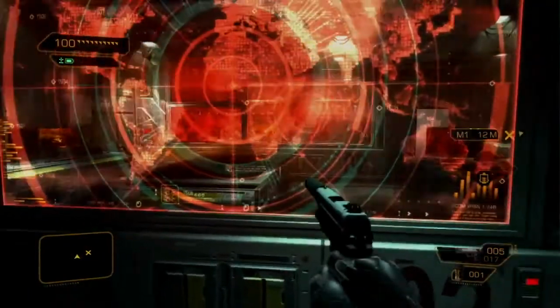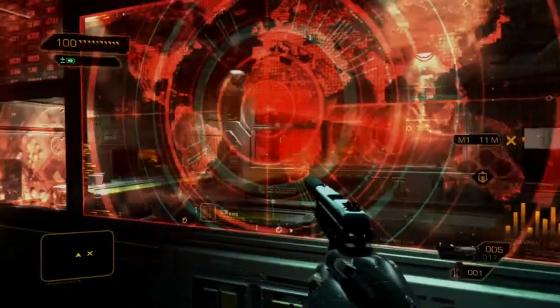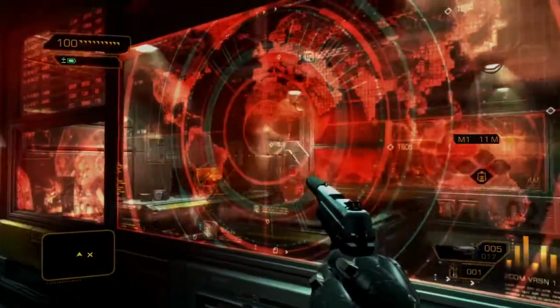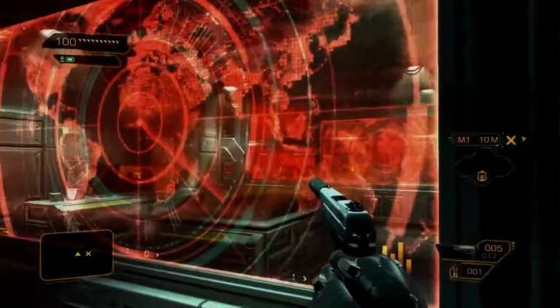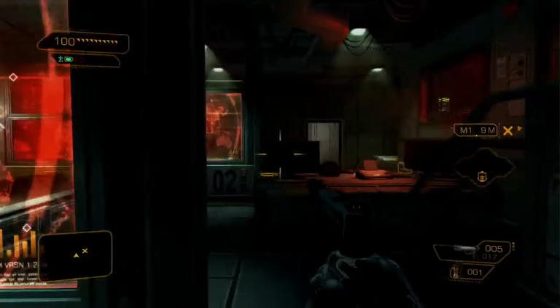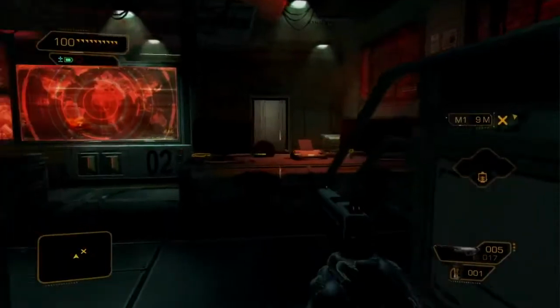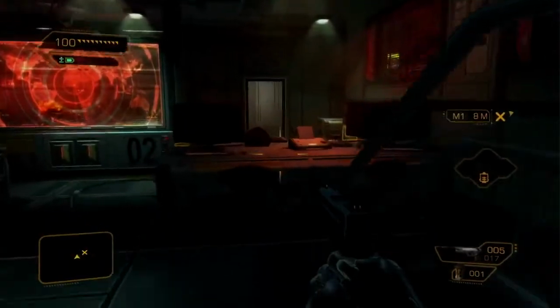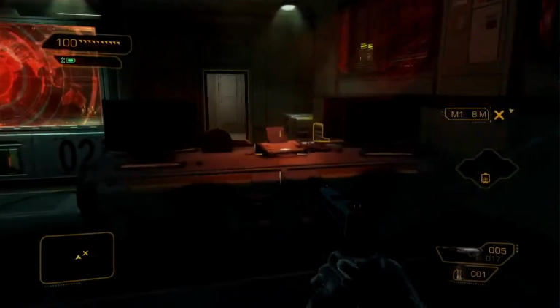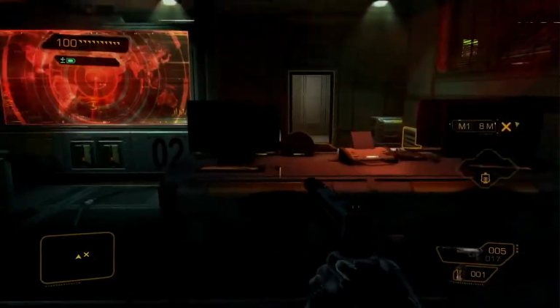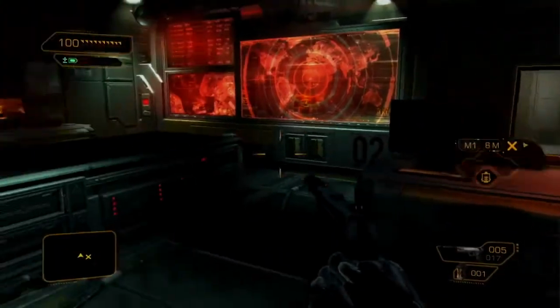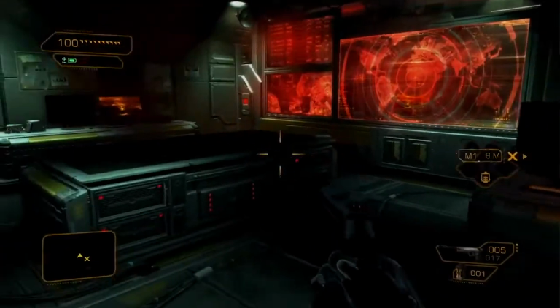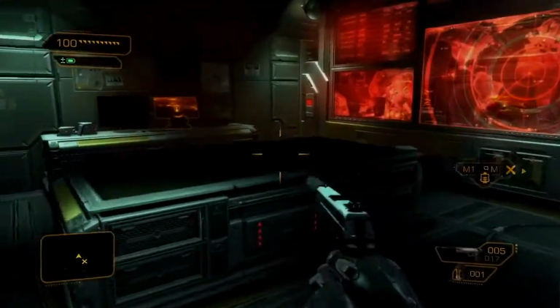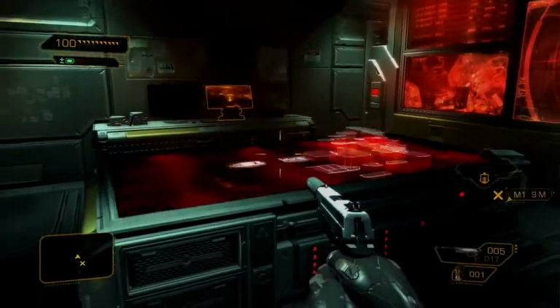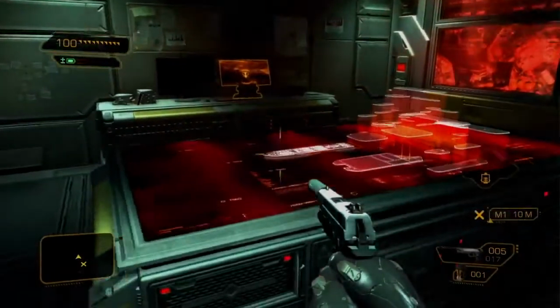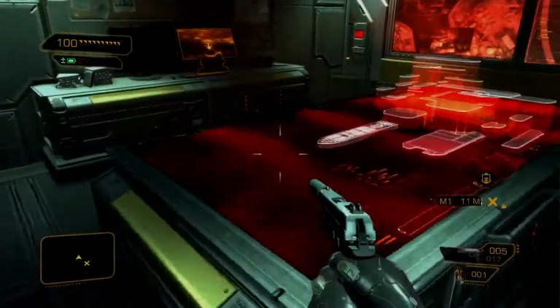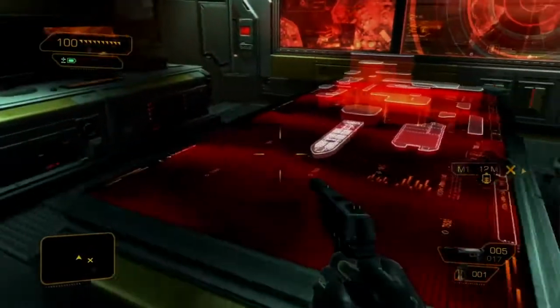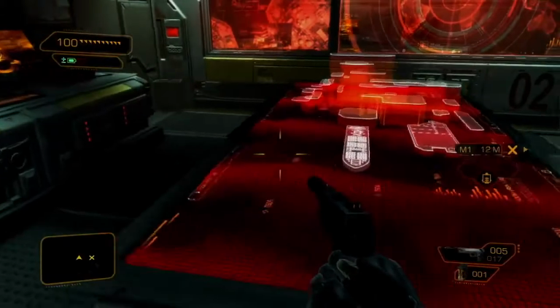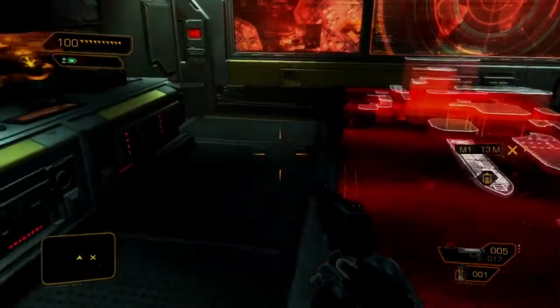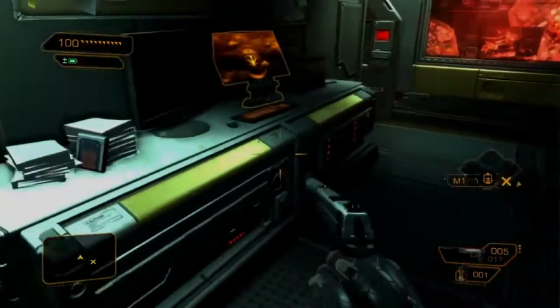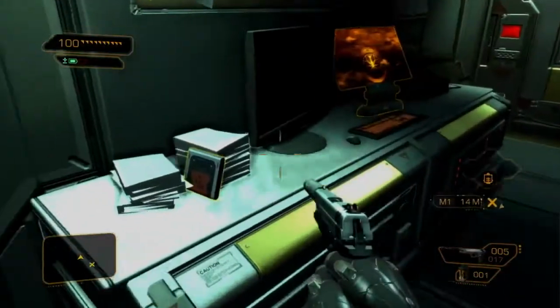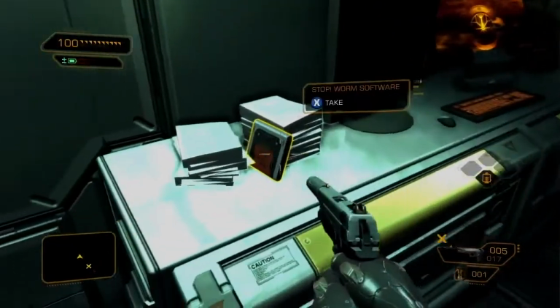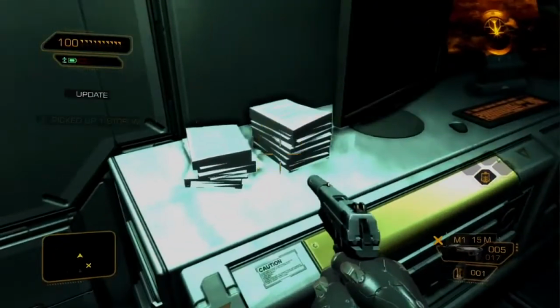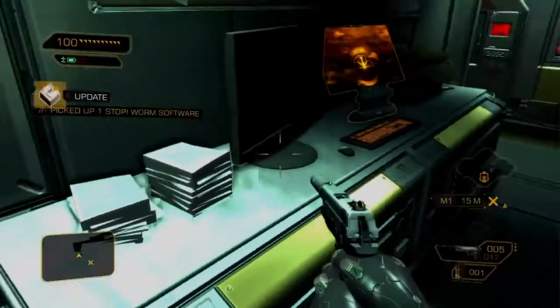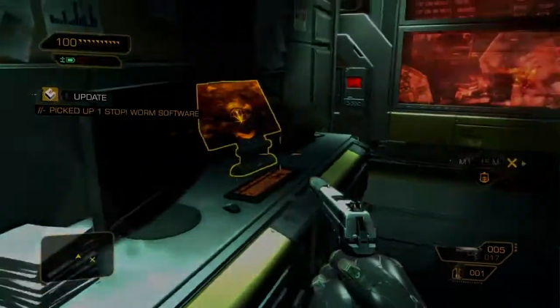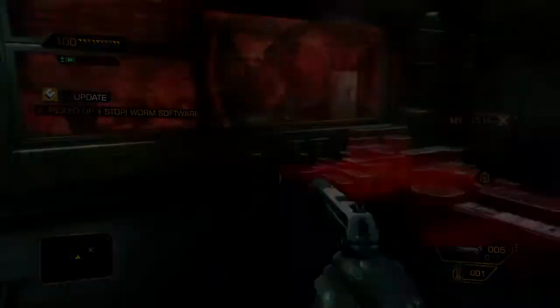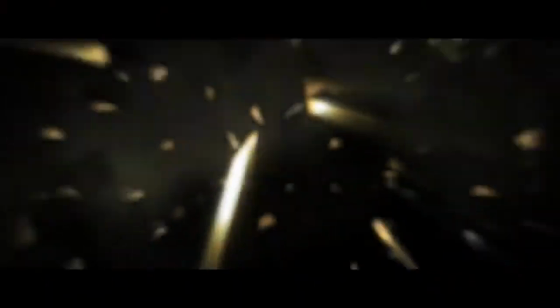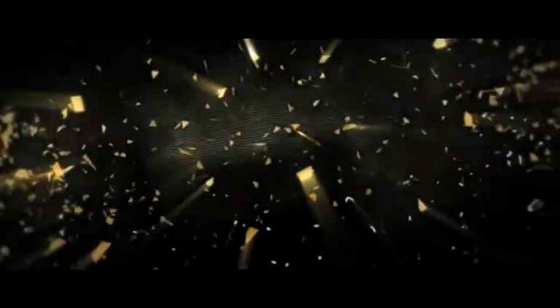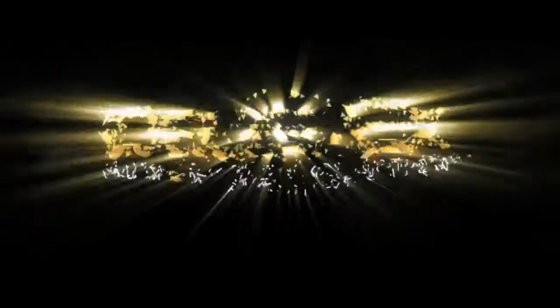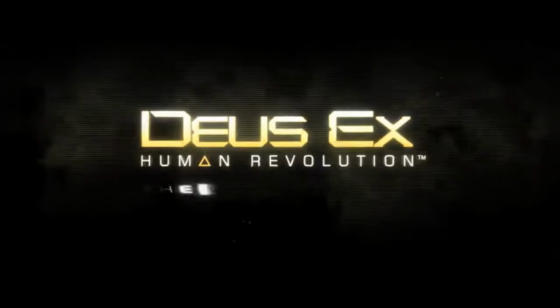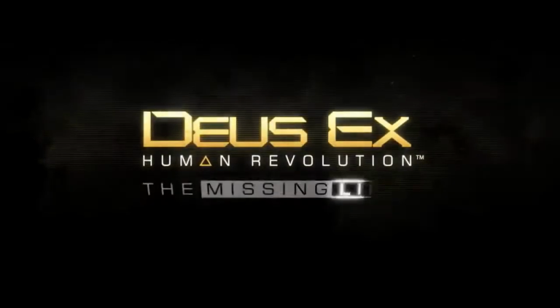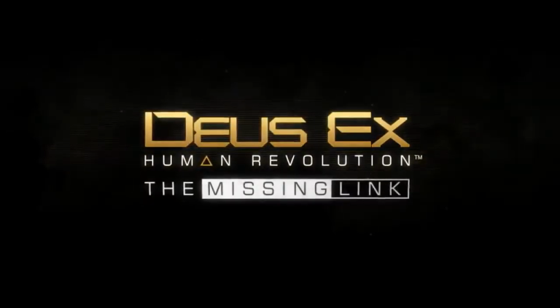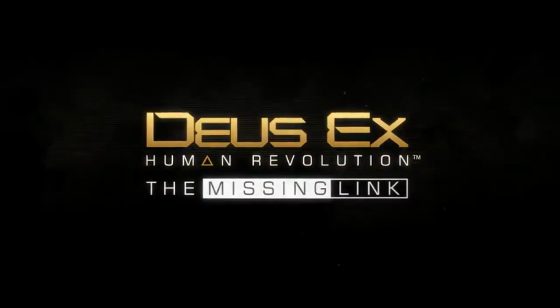Here it is, the CIC. From here, Adam should be able to complete his objective. Or will he? You'll have to play The Missing Link to find out what happens next, because in Deus Ex, the choice is always up to you.